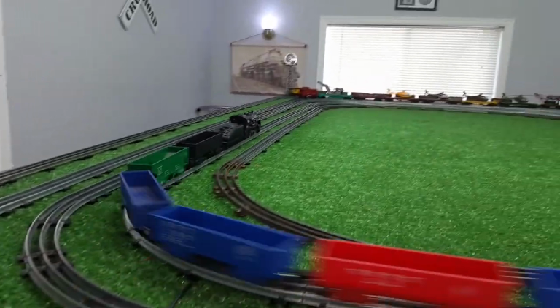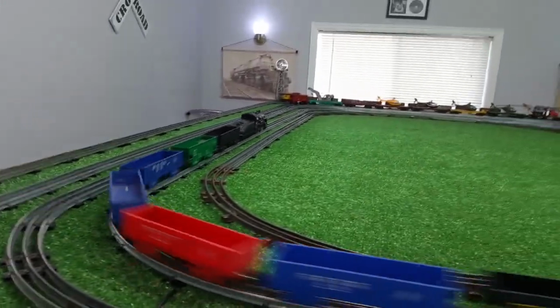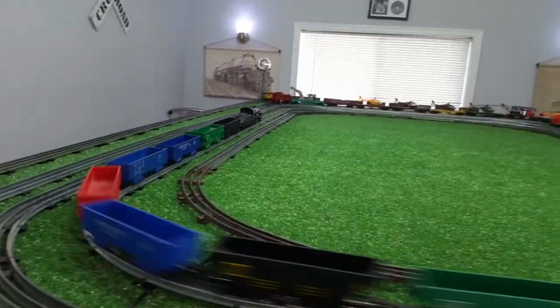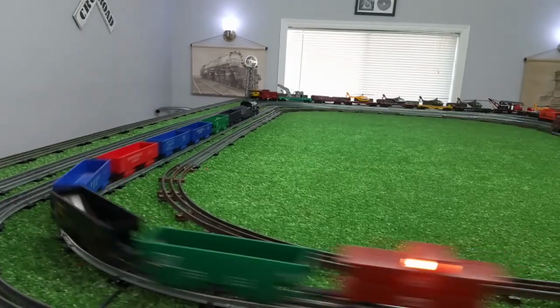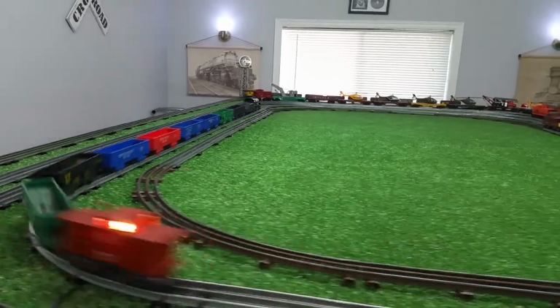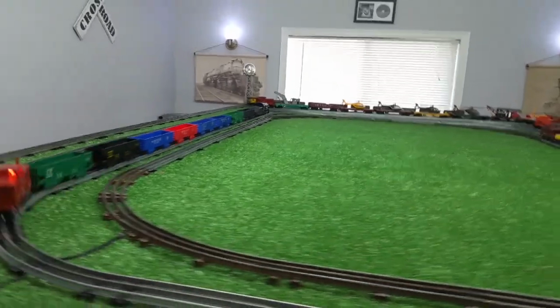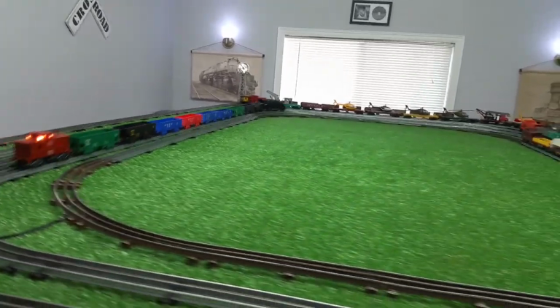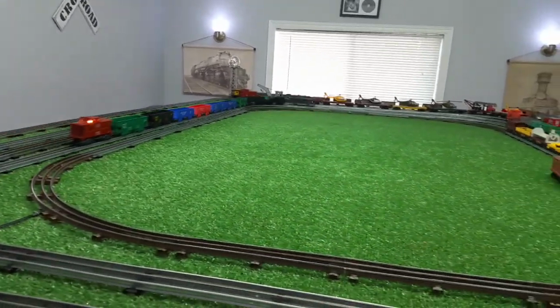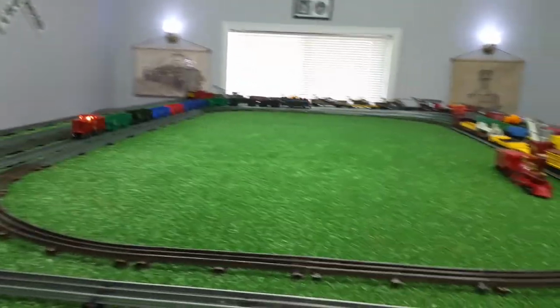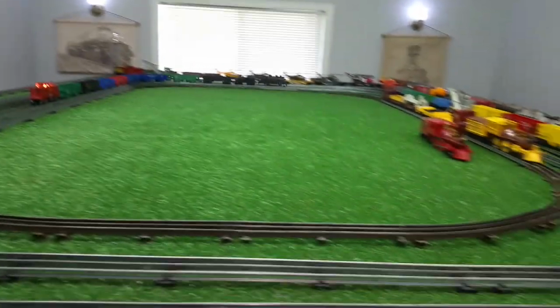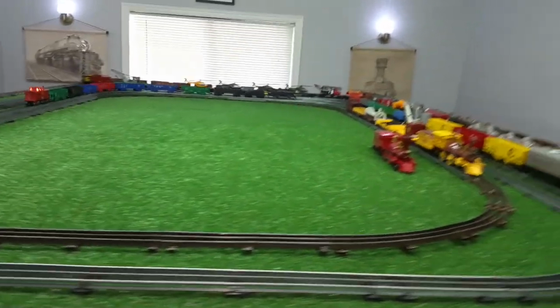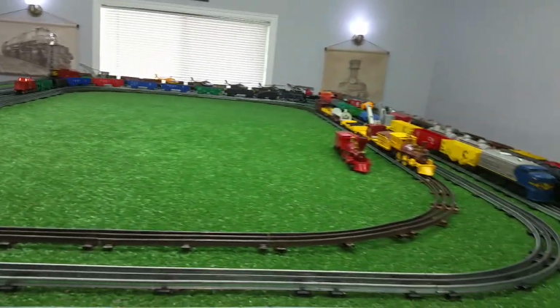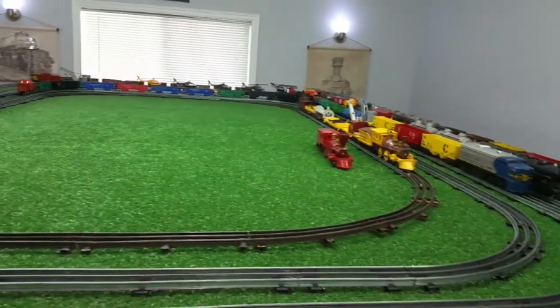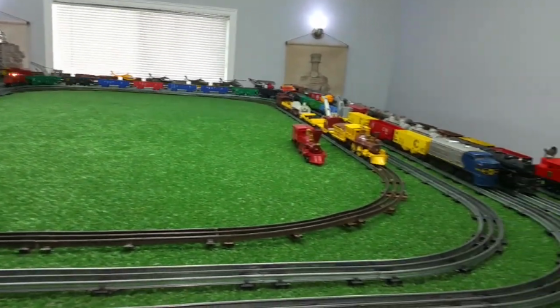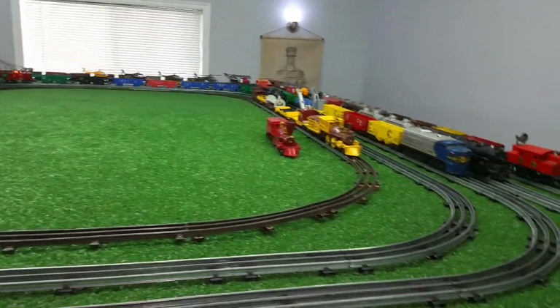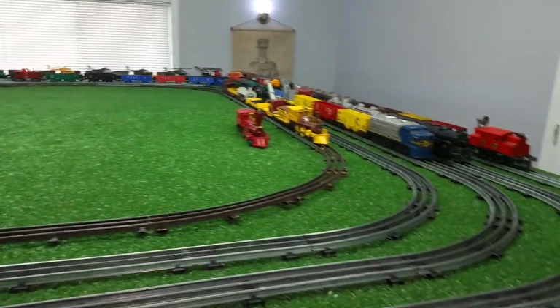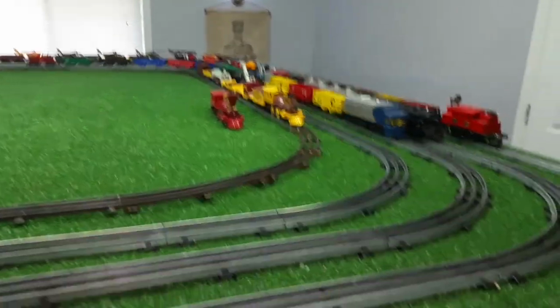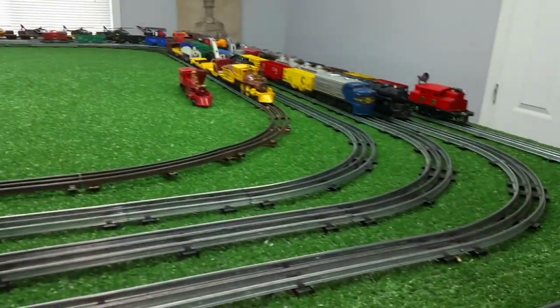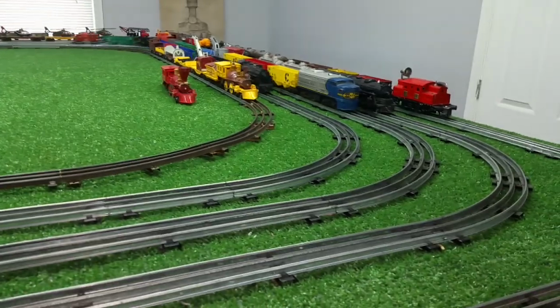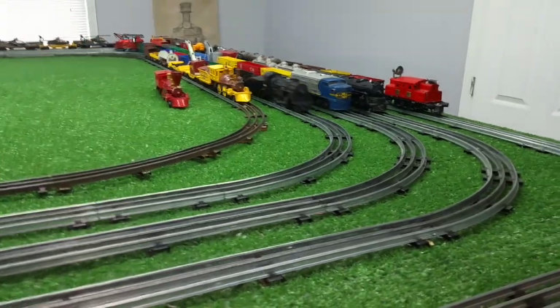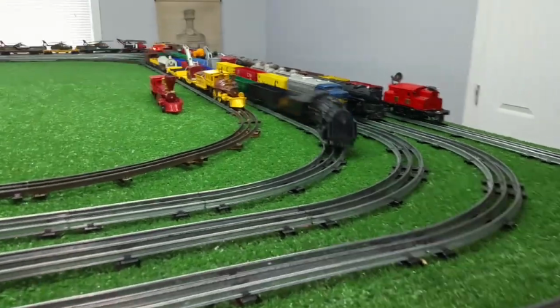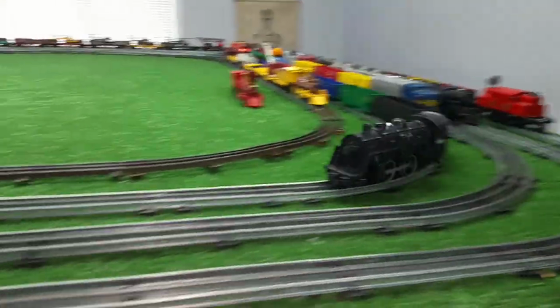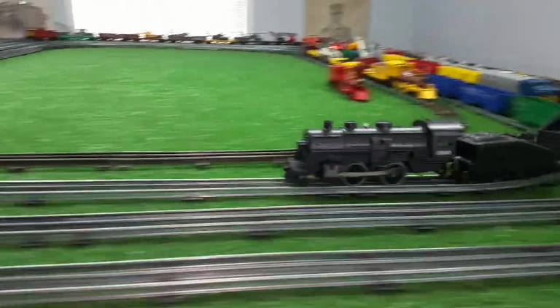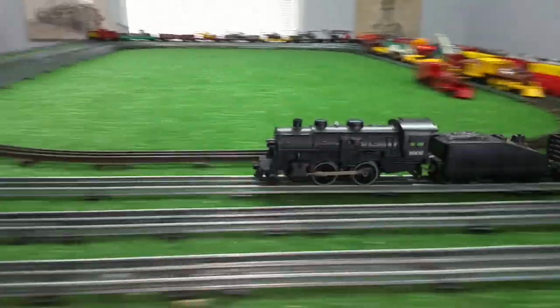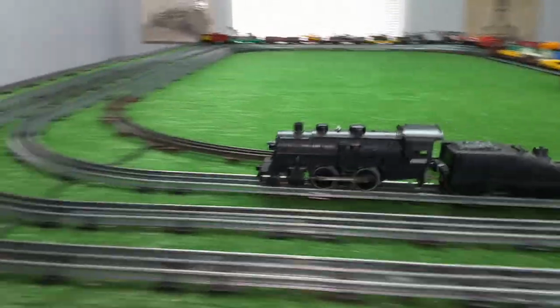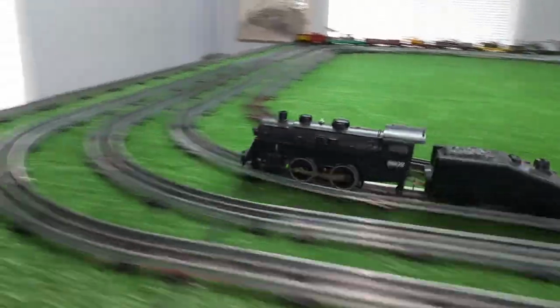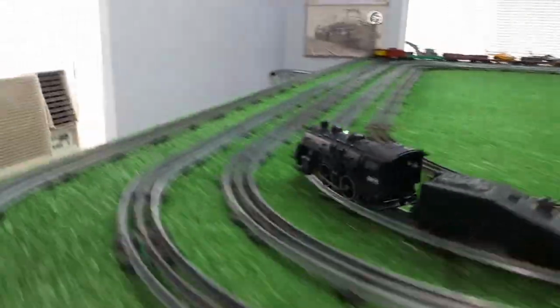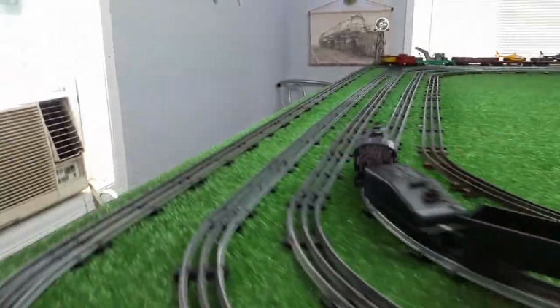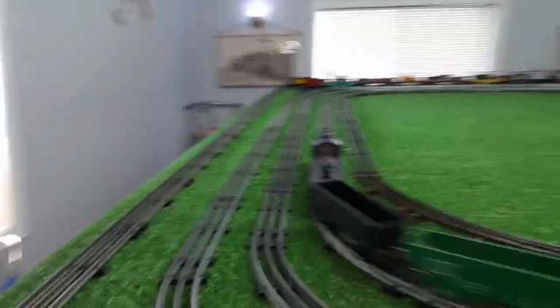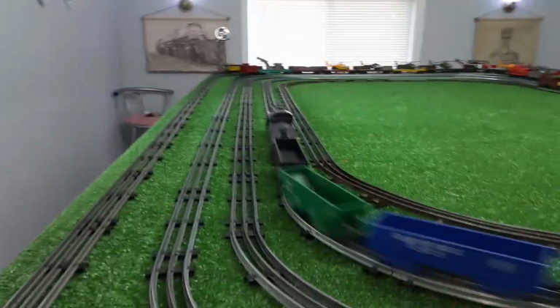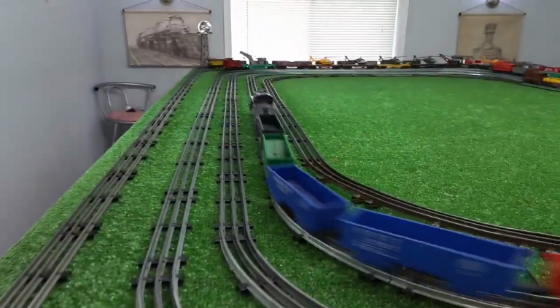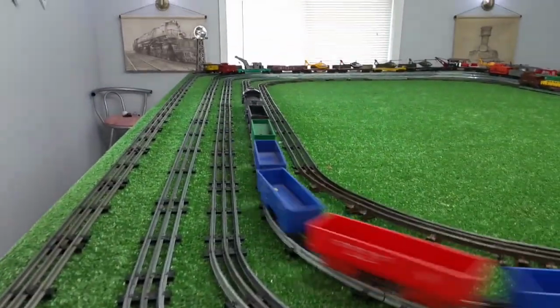That's 50% power pulling 10 cars, marked cars, with a lighted caboose. So it runs nice, it looks nice, and it was absolutely dirt cheap. Five bucks, and I was the only bidder.